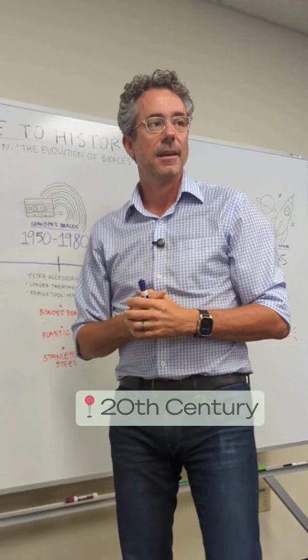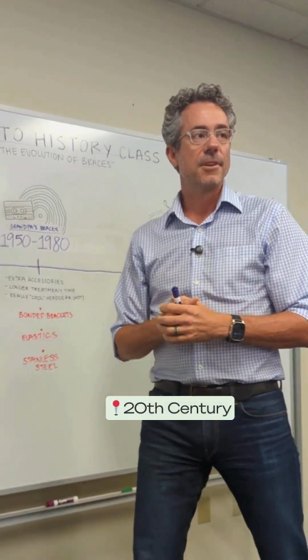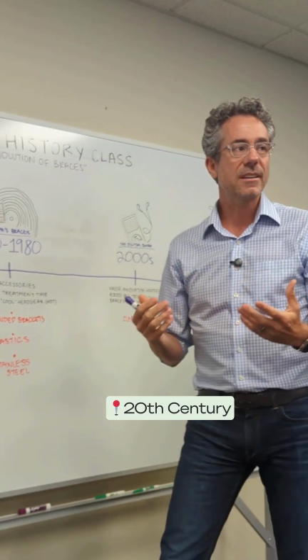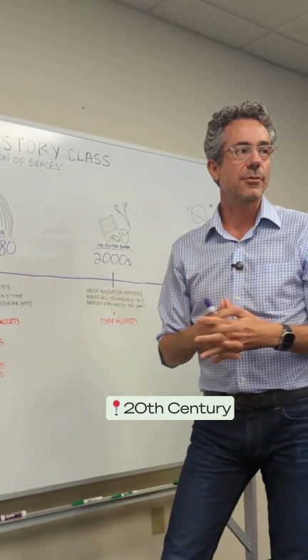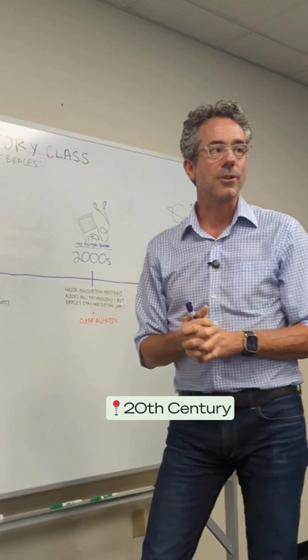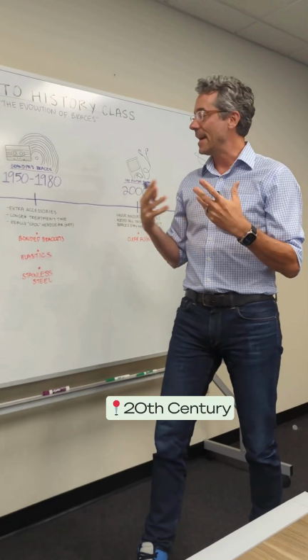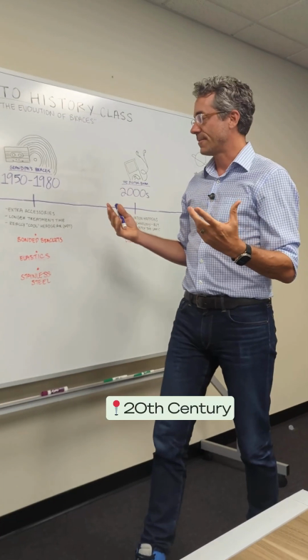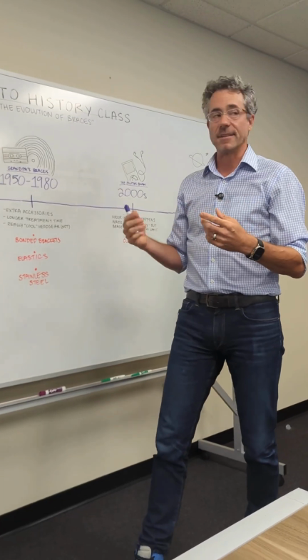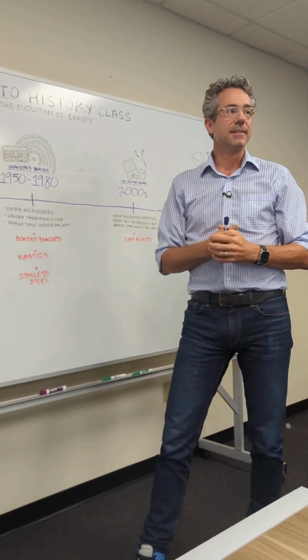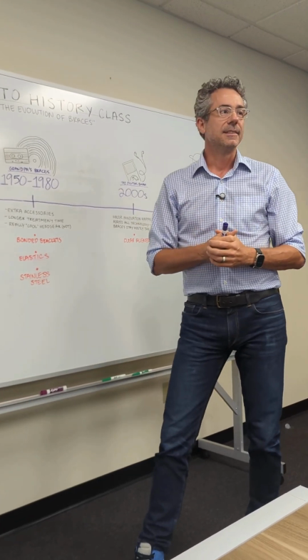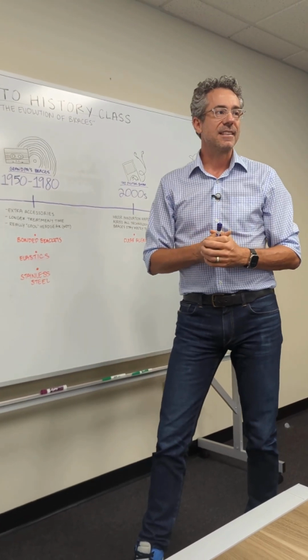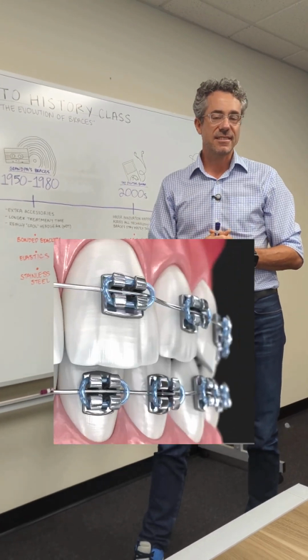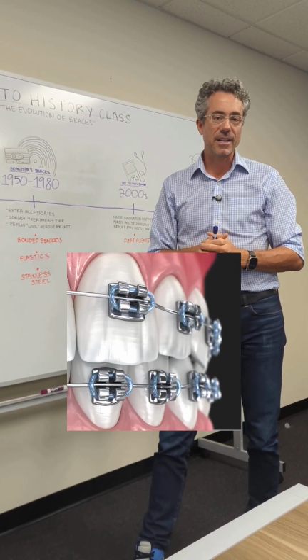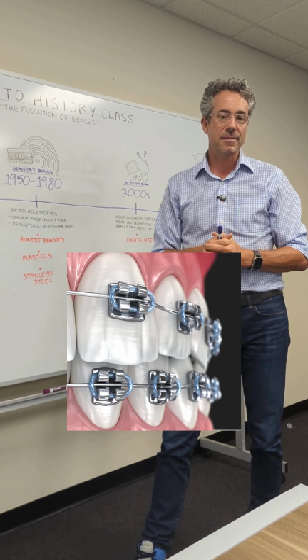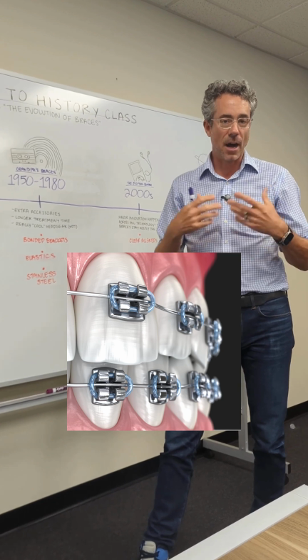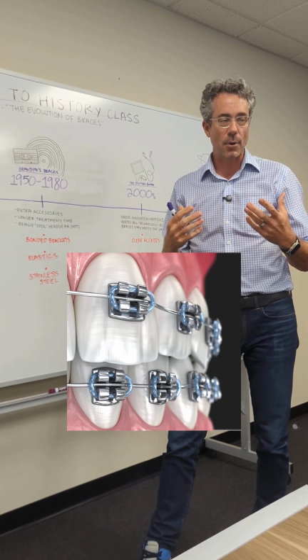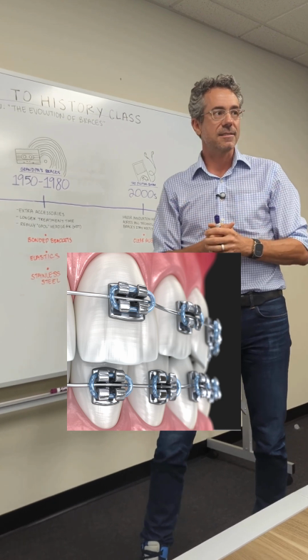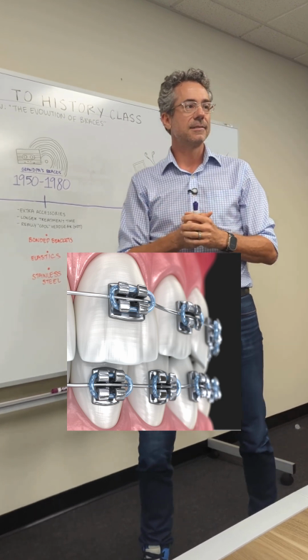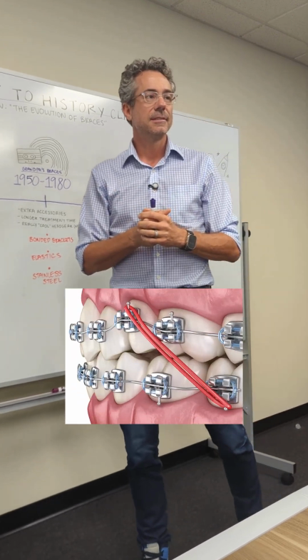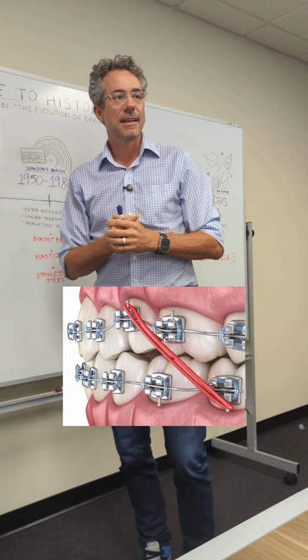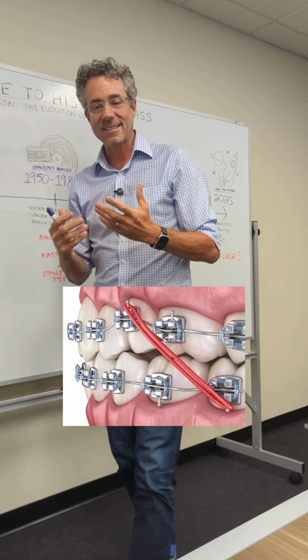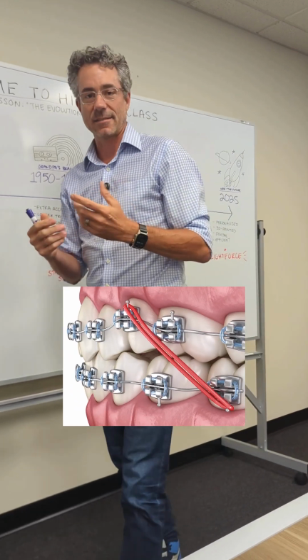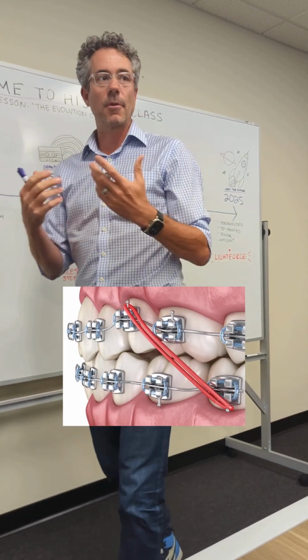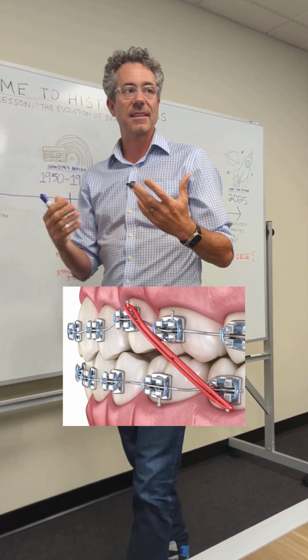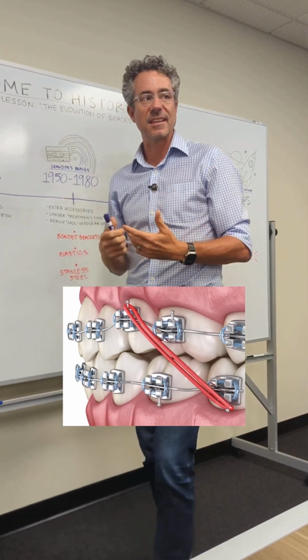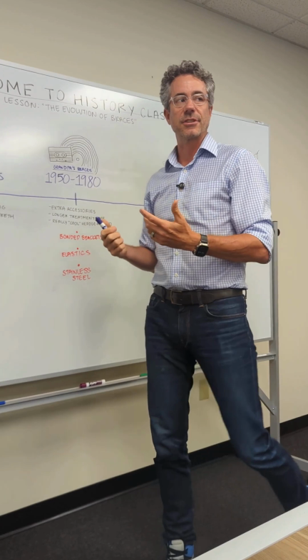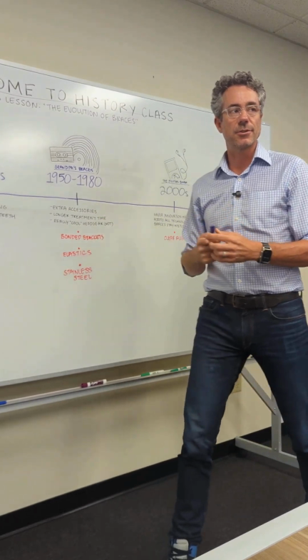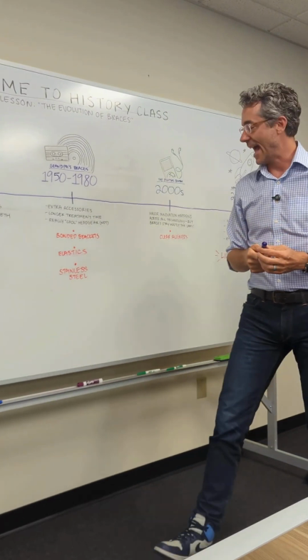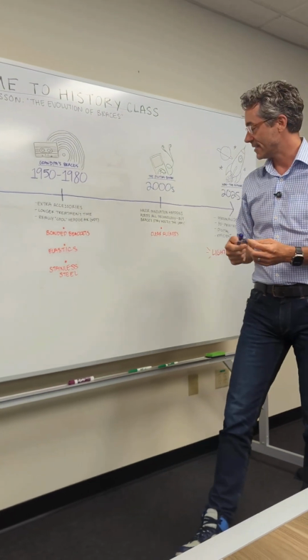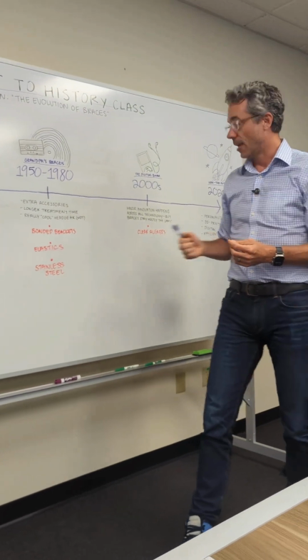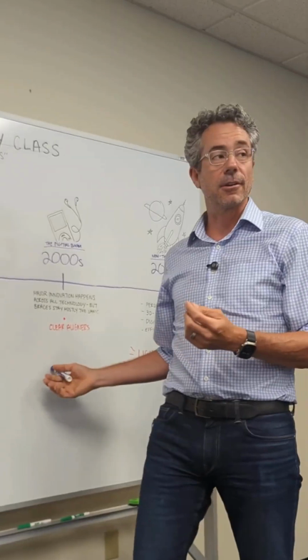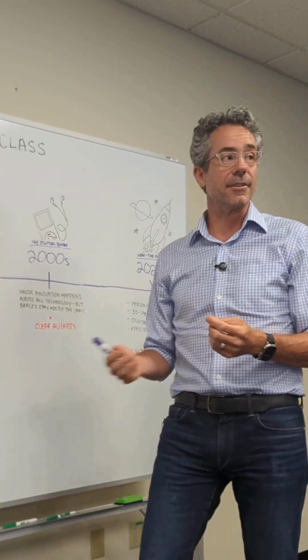The 20th century brought tremendous refinement: stainless steel braces, bonded brackets, and elastics, culminating at the century's close with the advent of clear aligners.